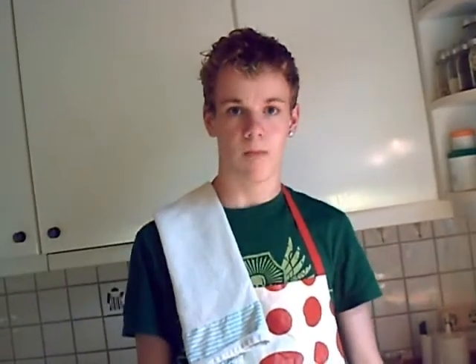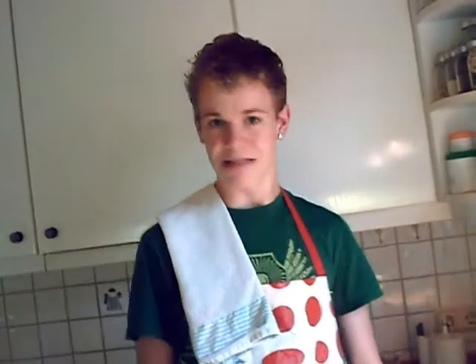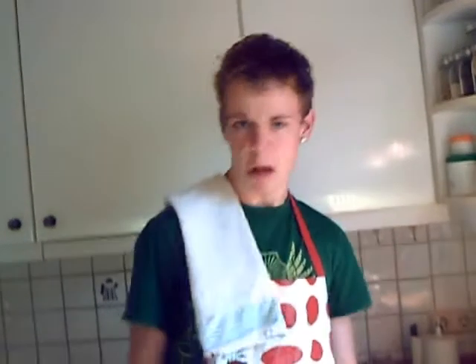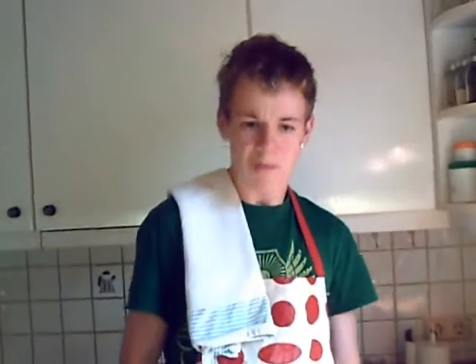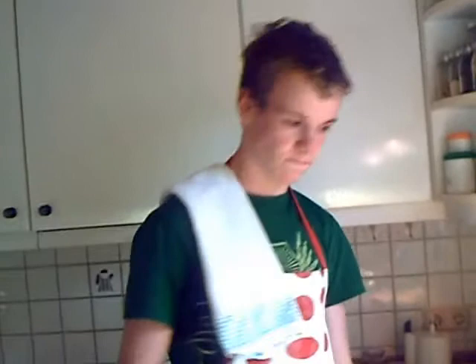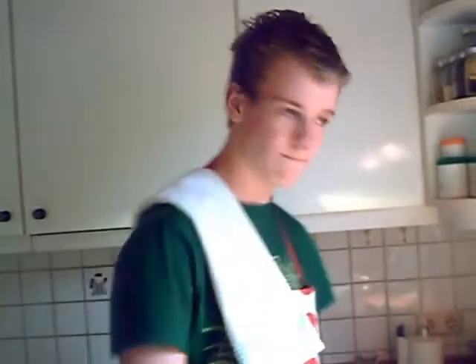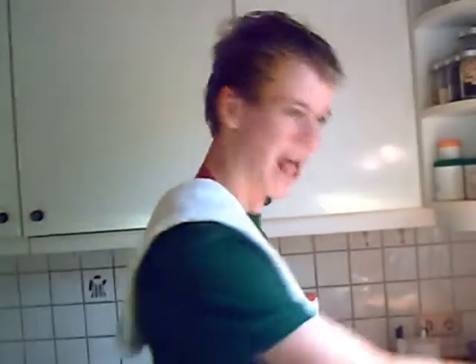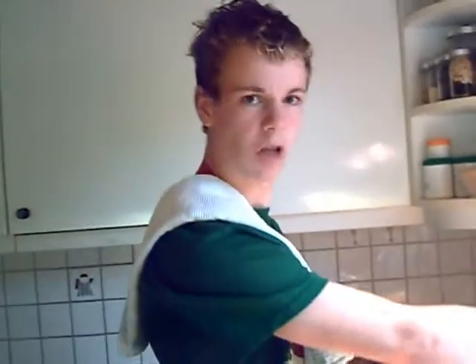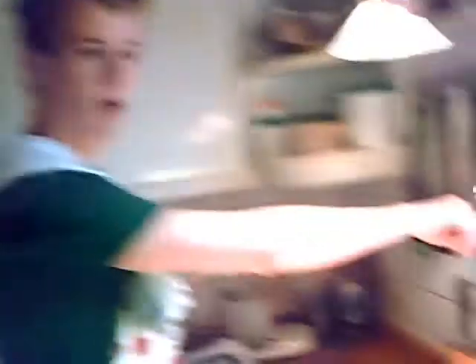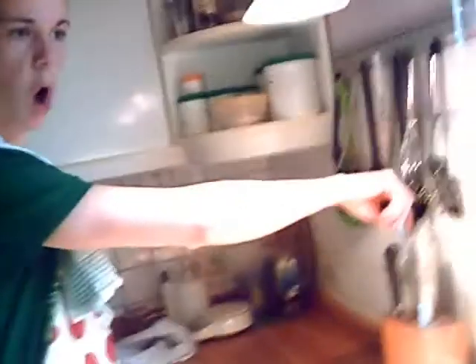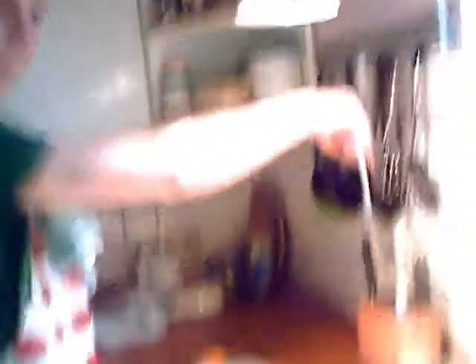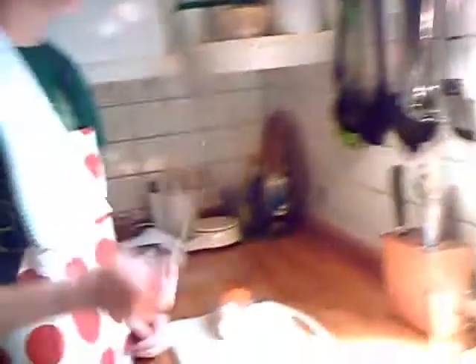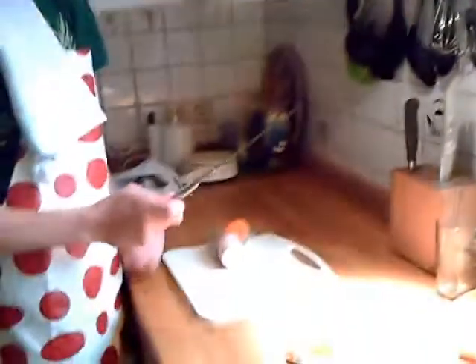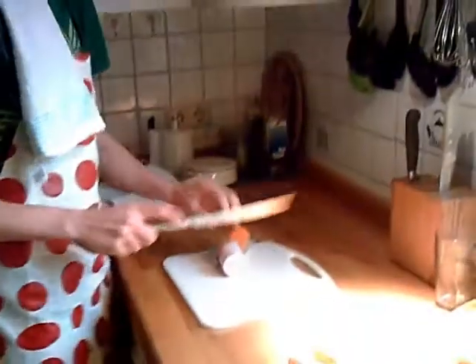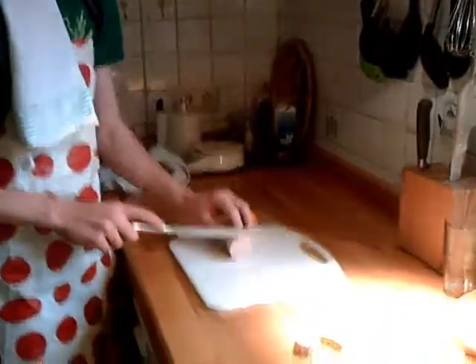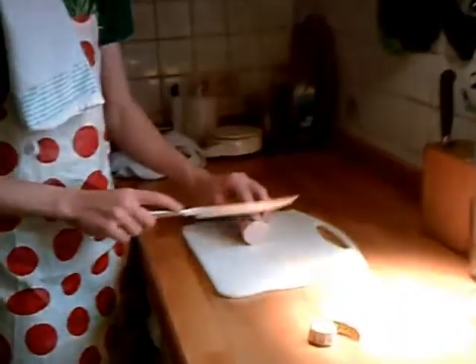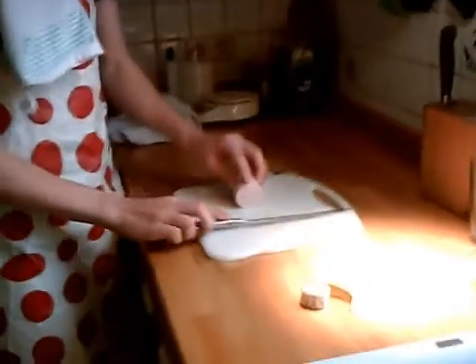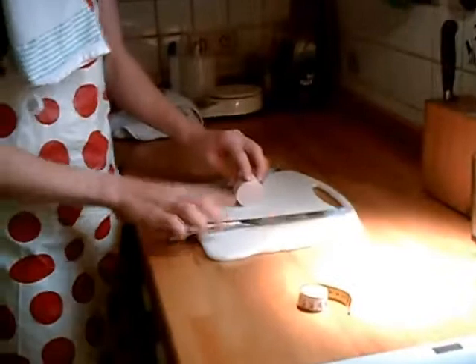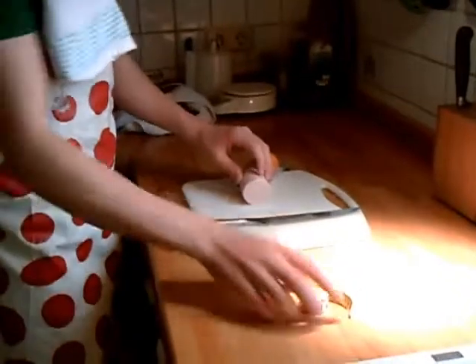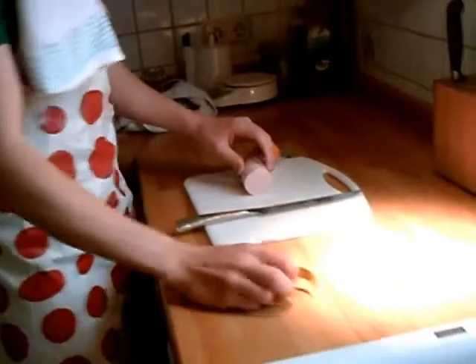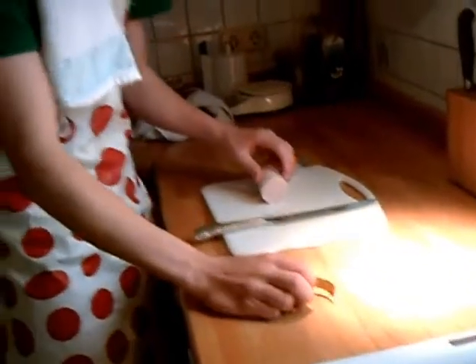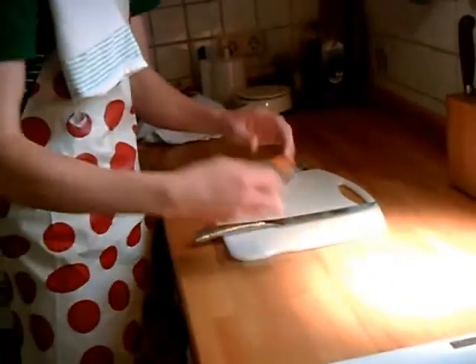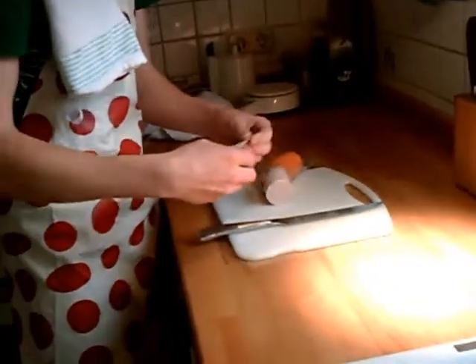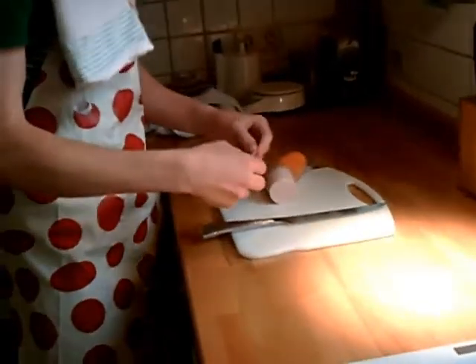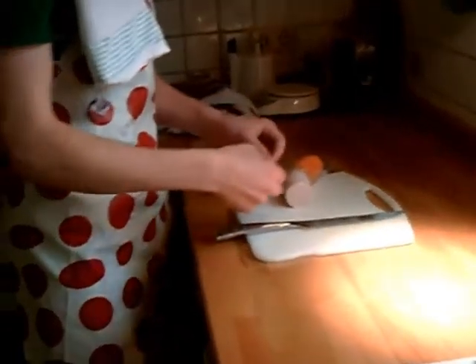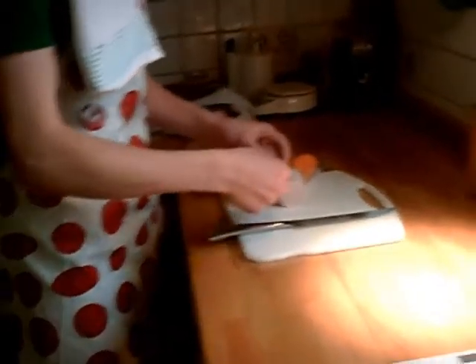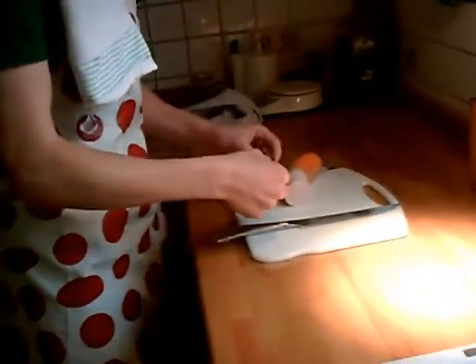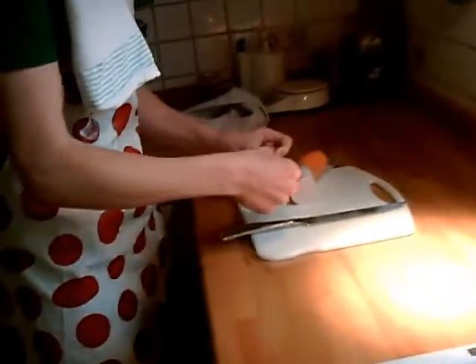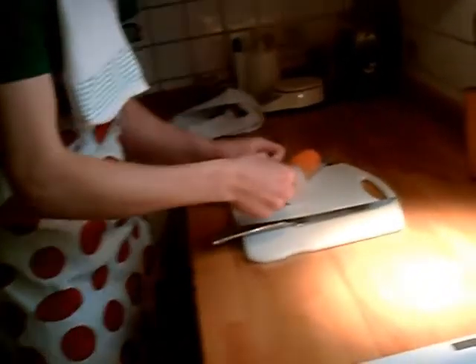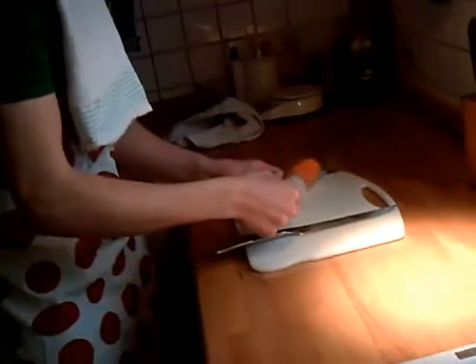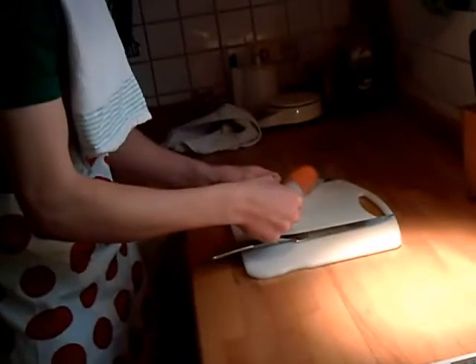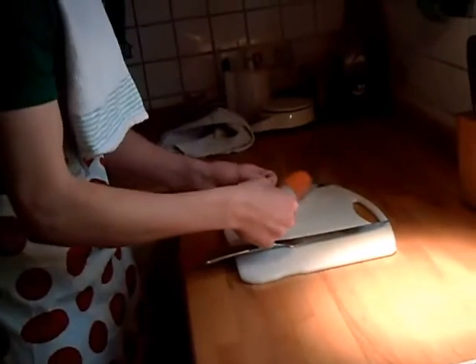Als nächstes nimmt ihr ein Messer. Es soll am besten scharf sein und nicht zu groß. Die Scheiben müssen genau 0,1 cm groß sein, sprich 1 mm.